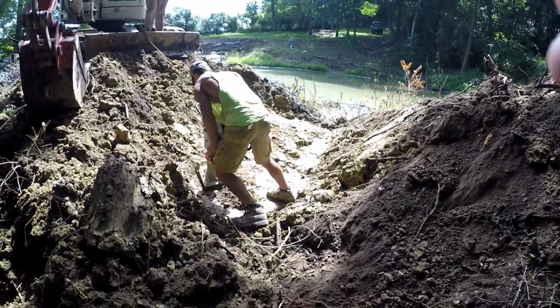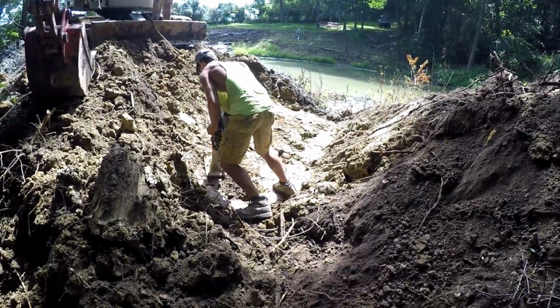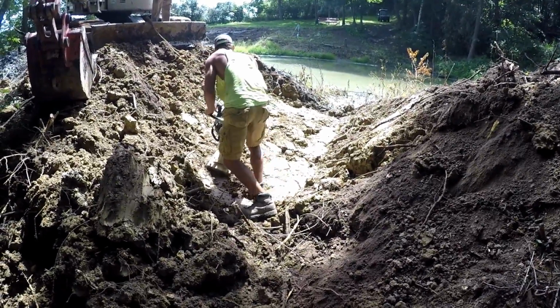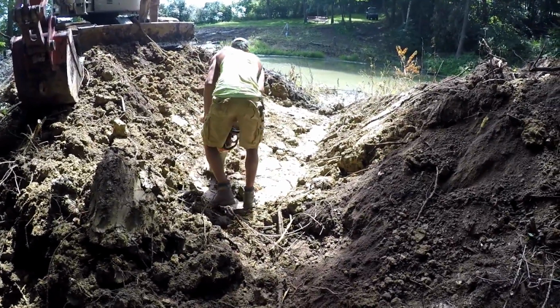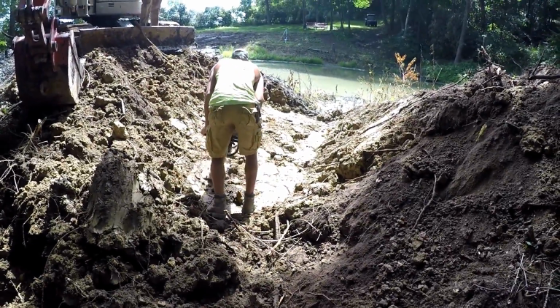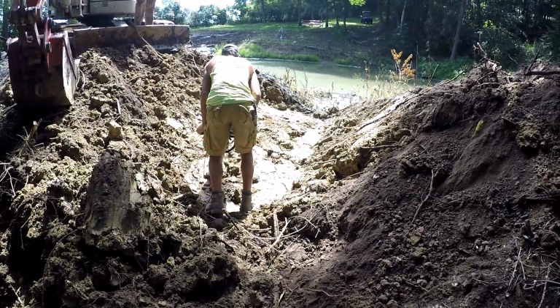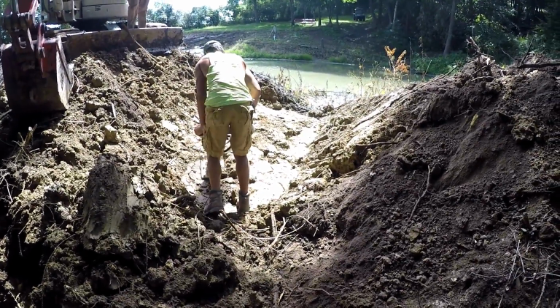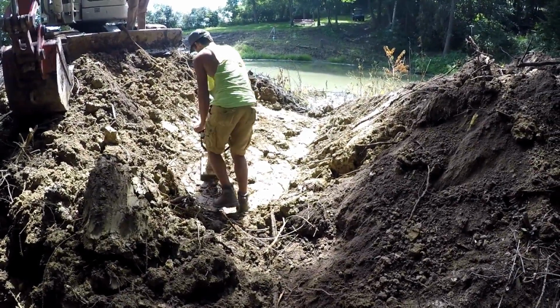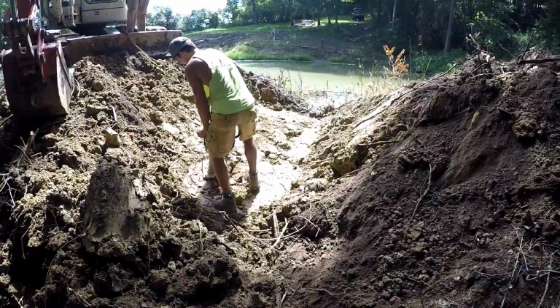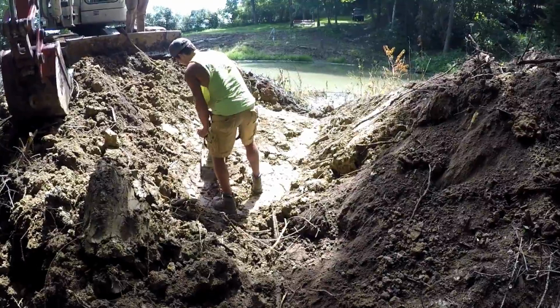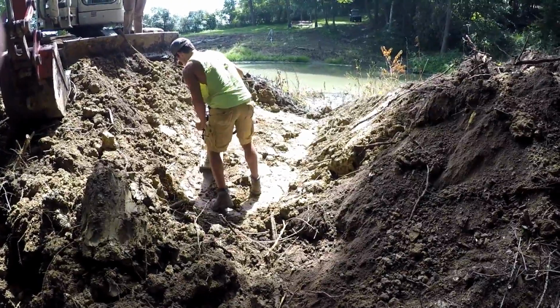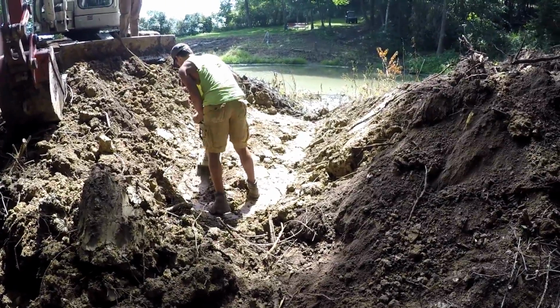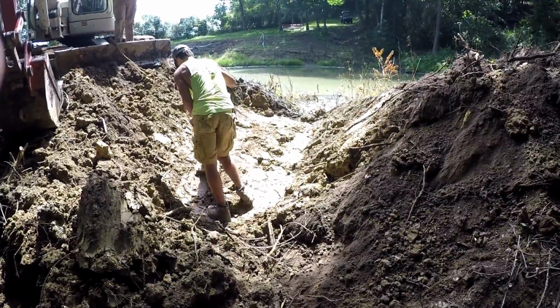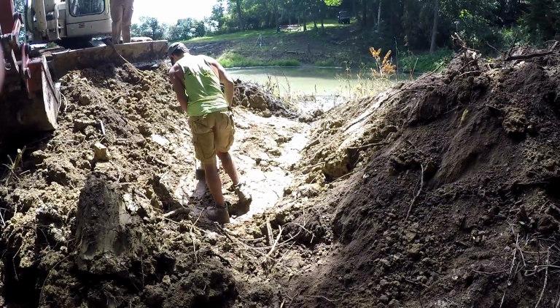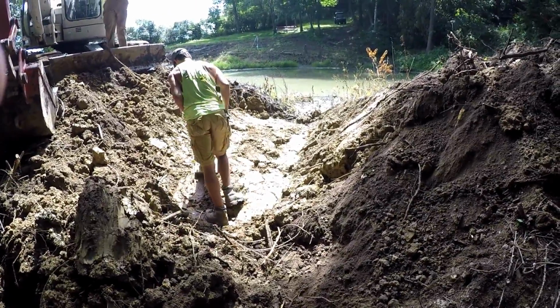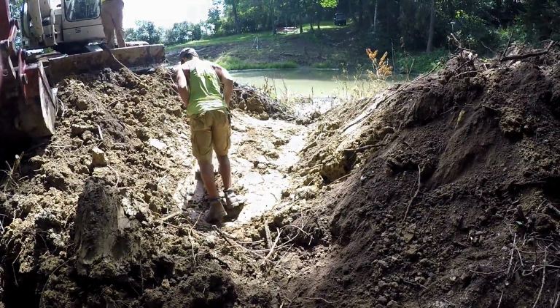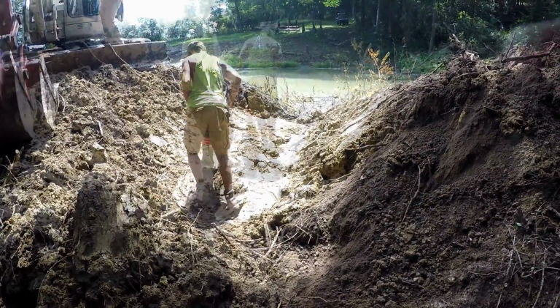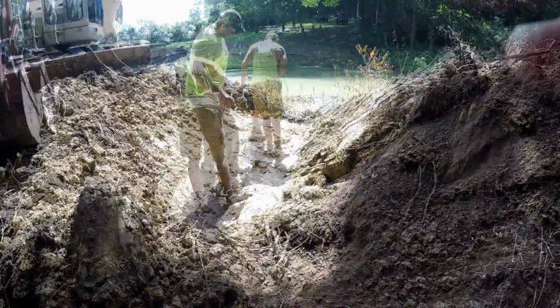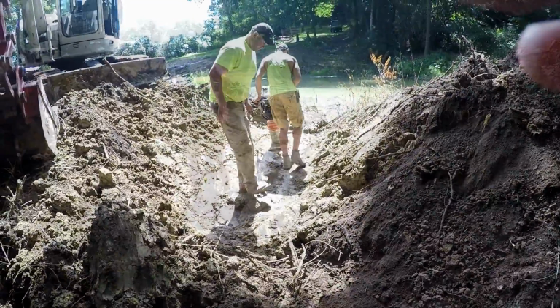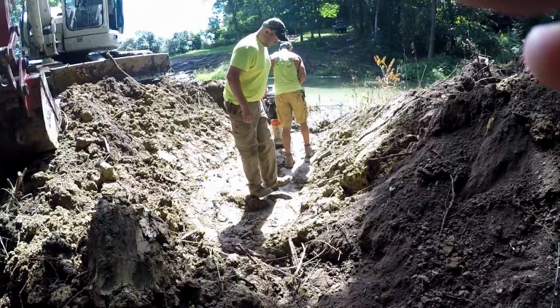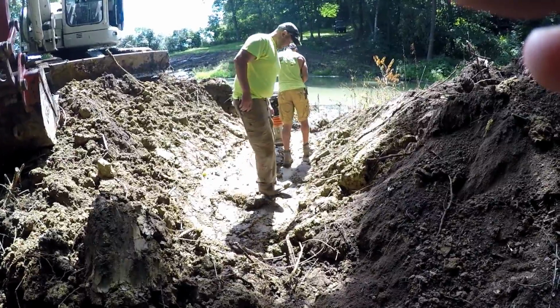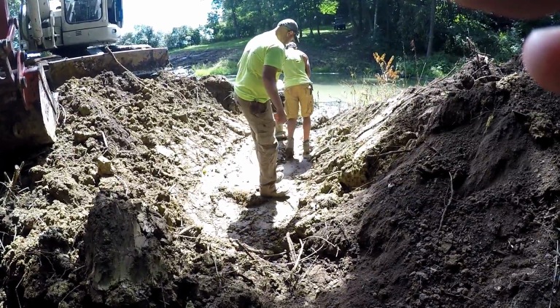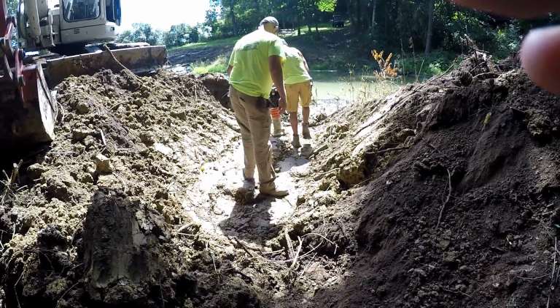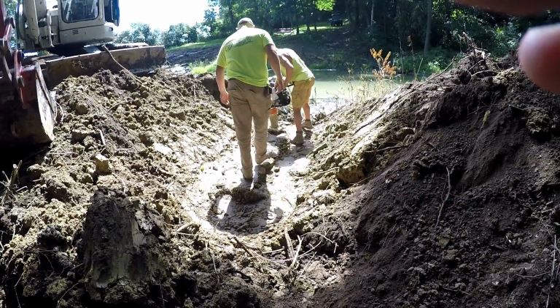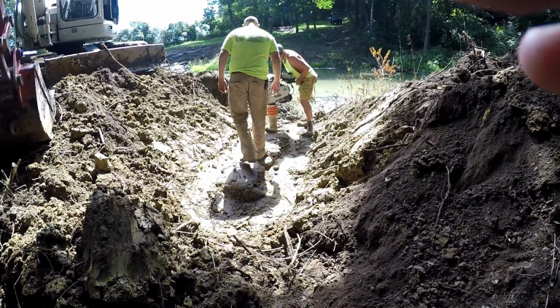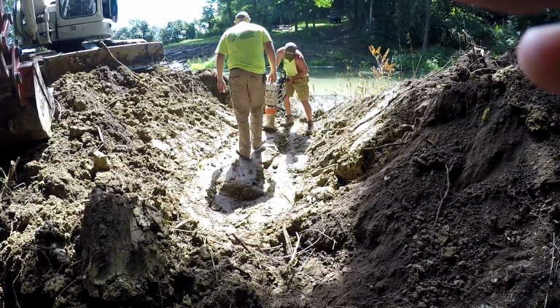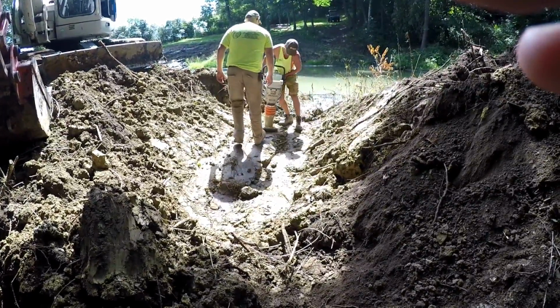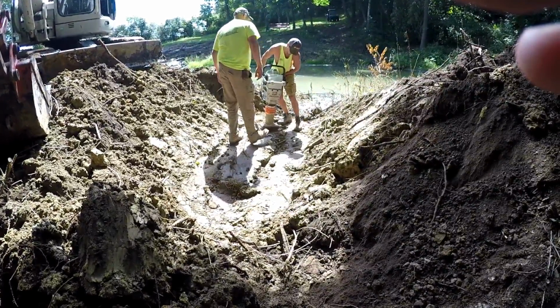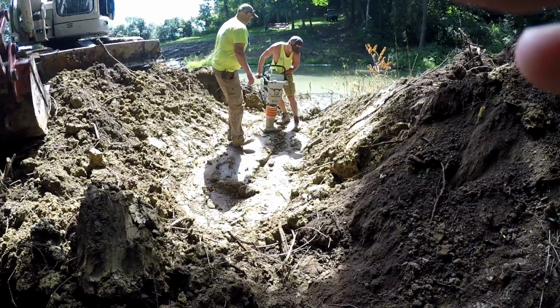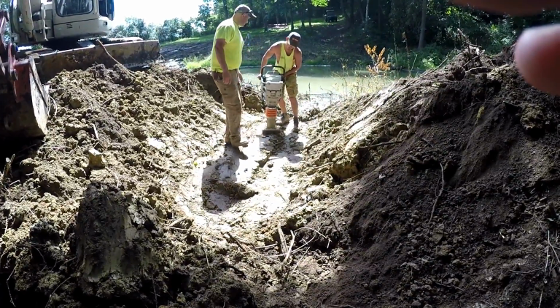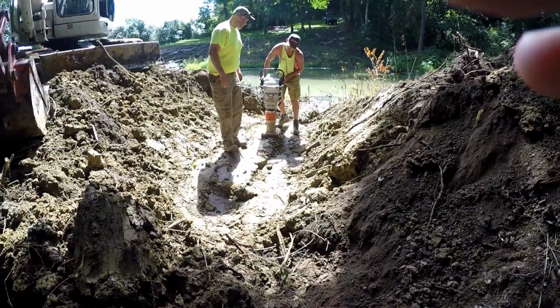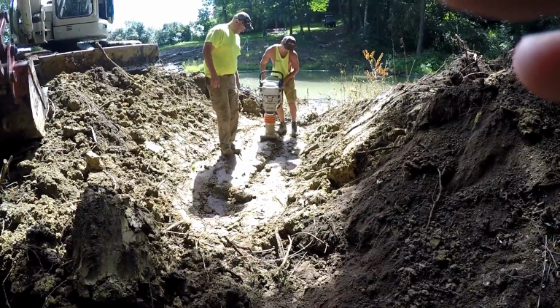Here's the jumping jack that I was speaking about earlier — that was used to go back and forth and compact that soil very well. Hindsight being what it is, I wish I would have had some bentonite to throw in this soil as we rebuild it.